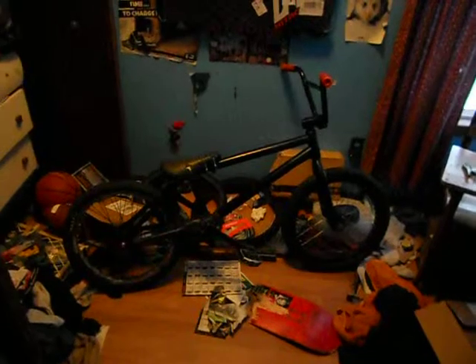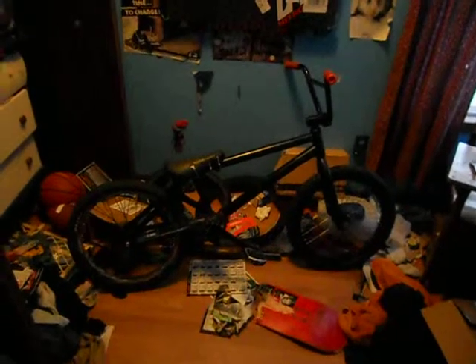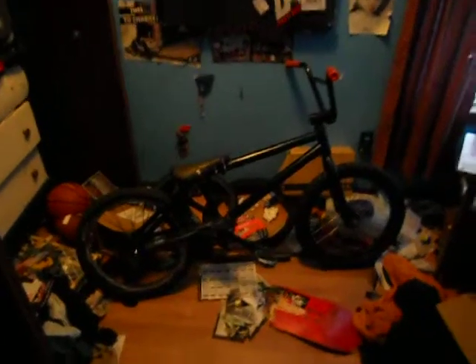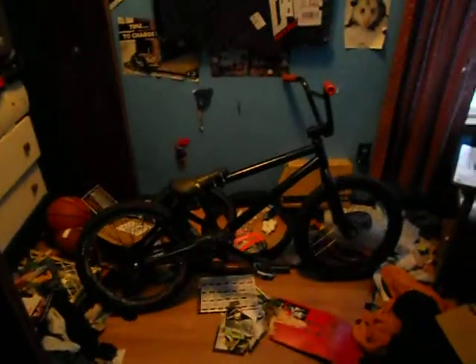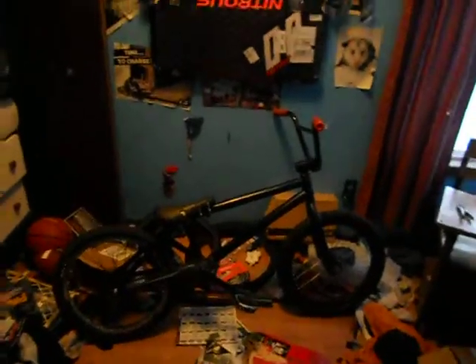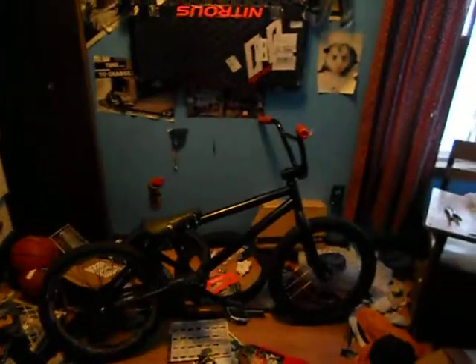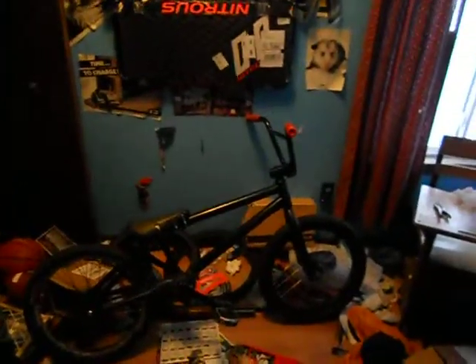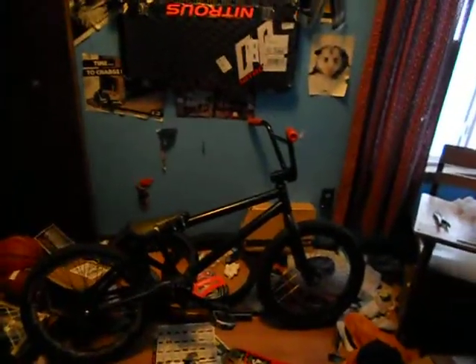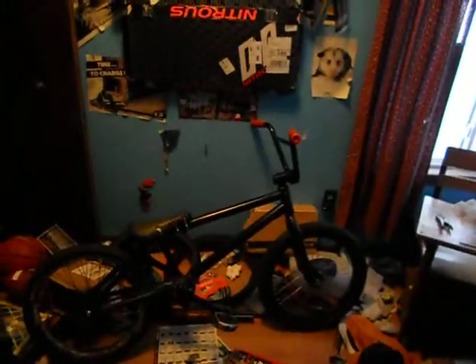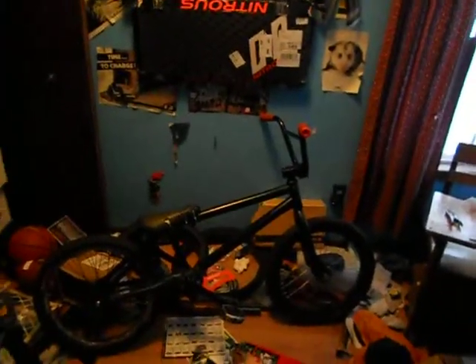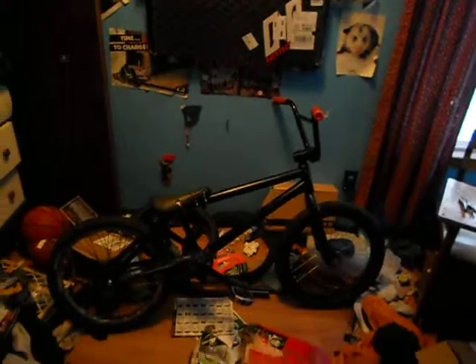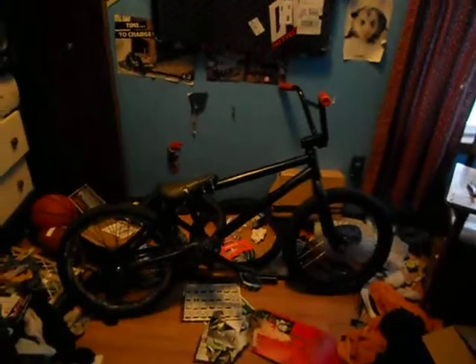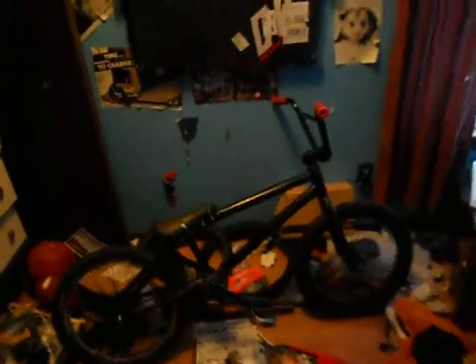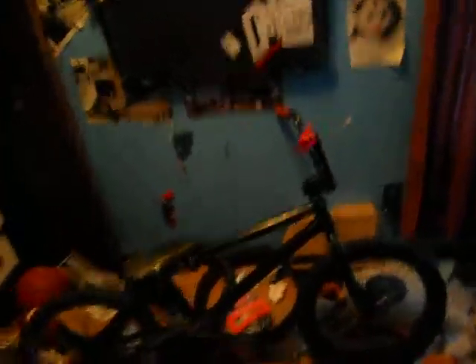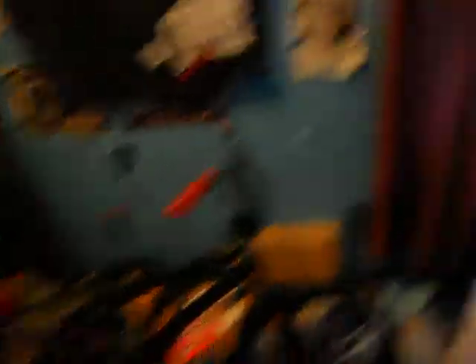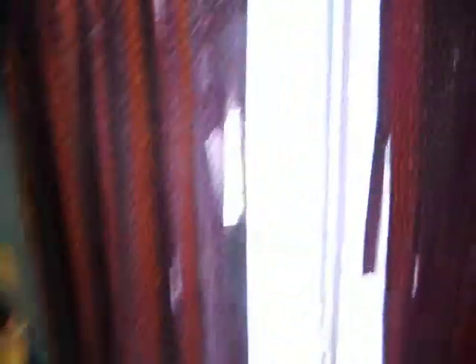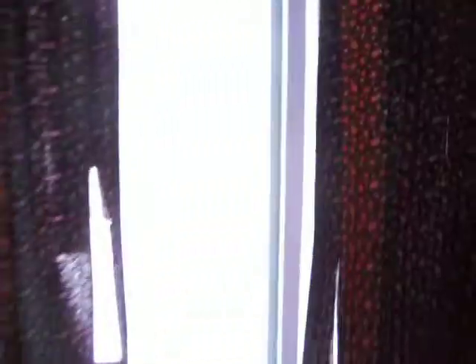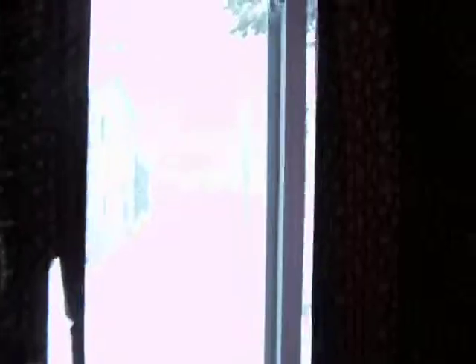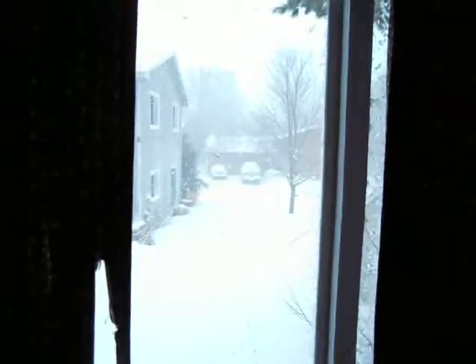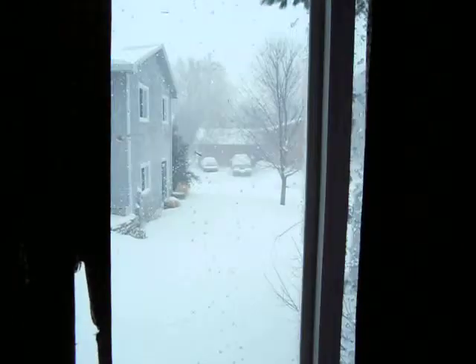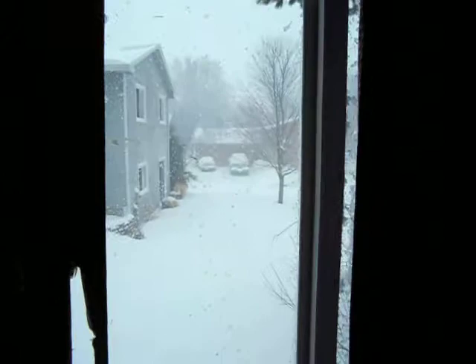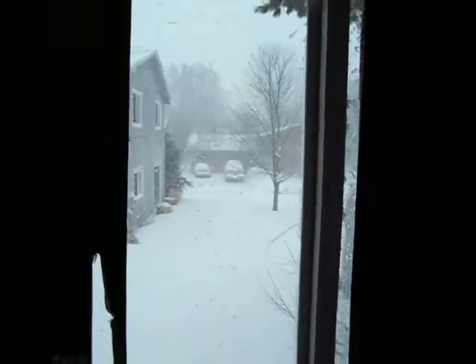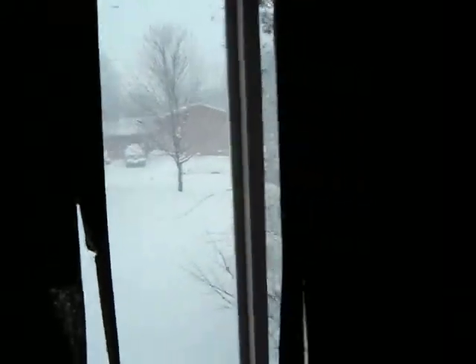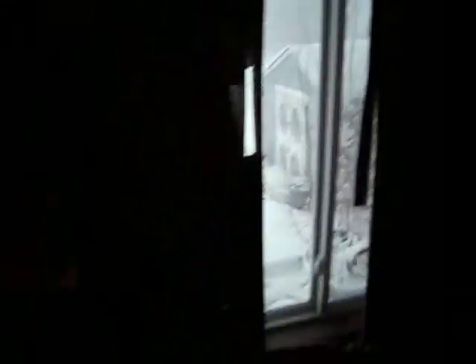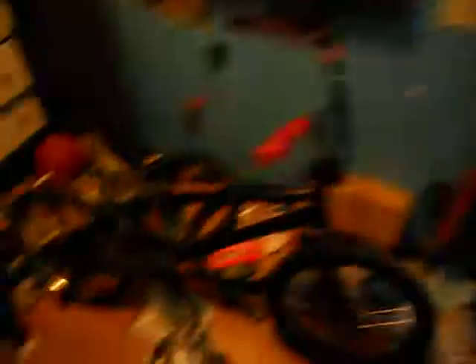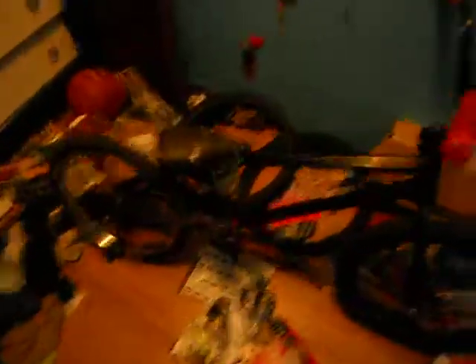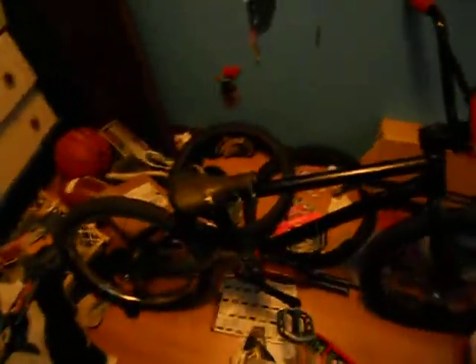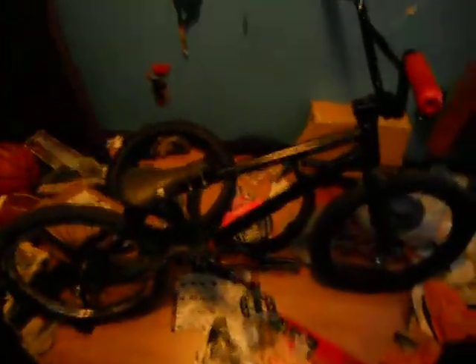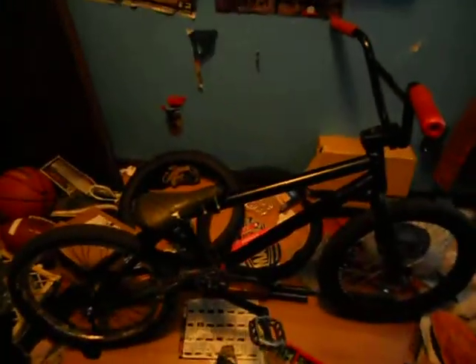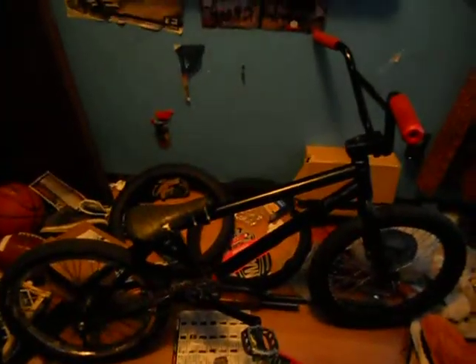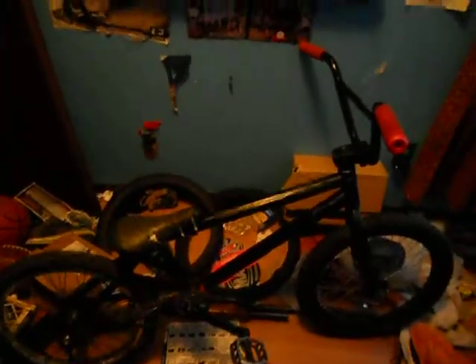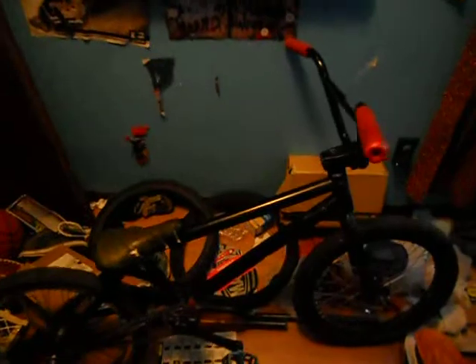What's up guys? It's S&M Lover. I just decided I'm making a bike check because, as you can see, it's snowing a lot. I don't know if you guys have it or not, but nothing to do, so I'm making a bike check.